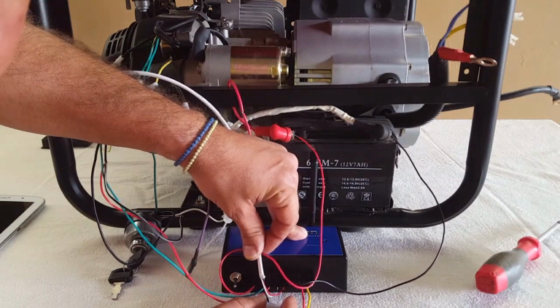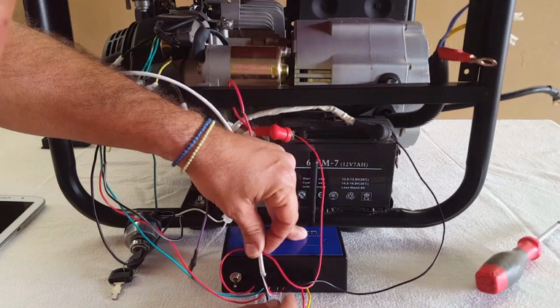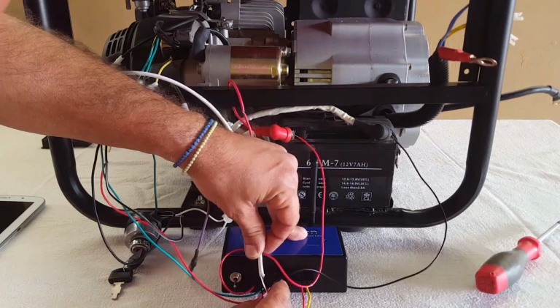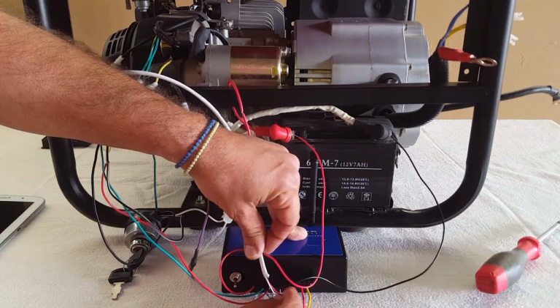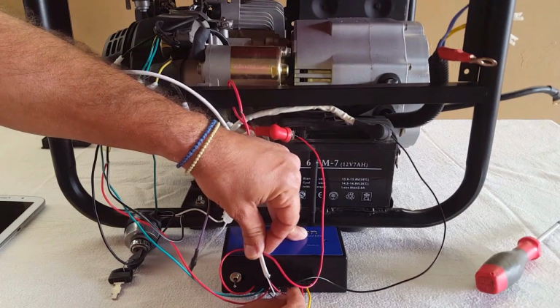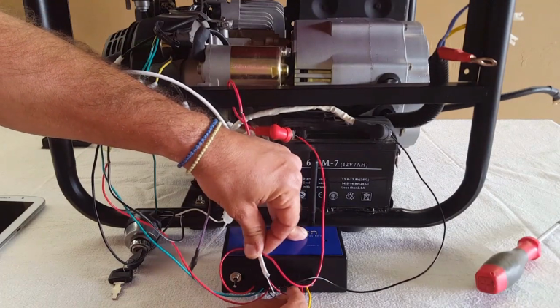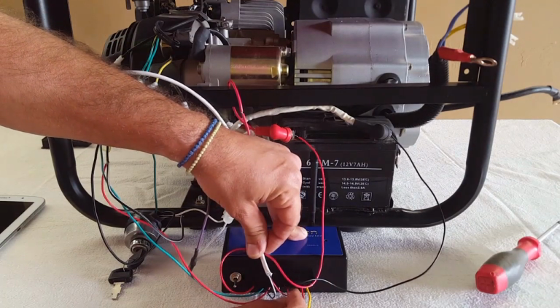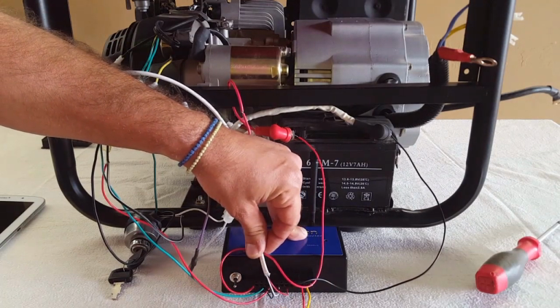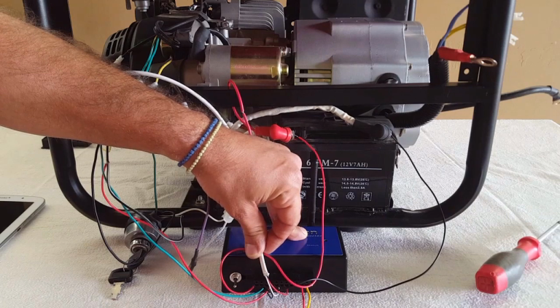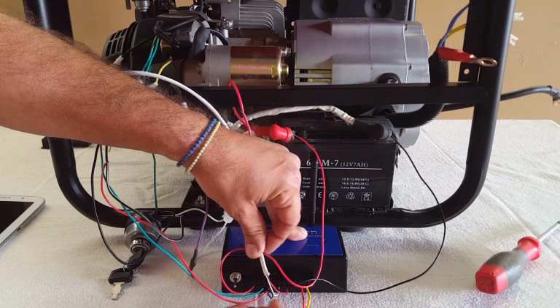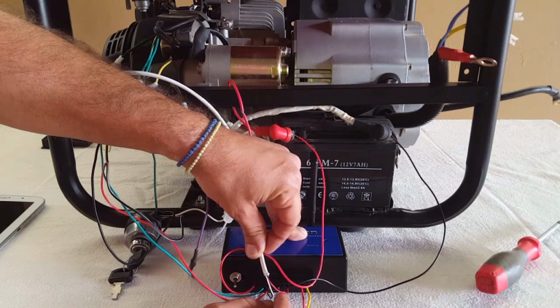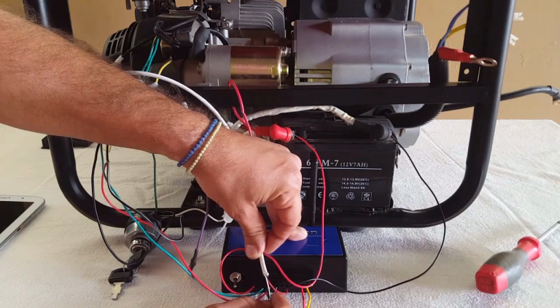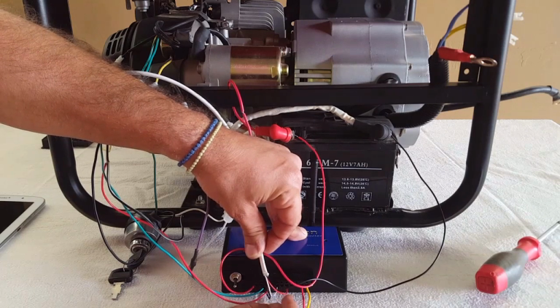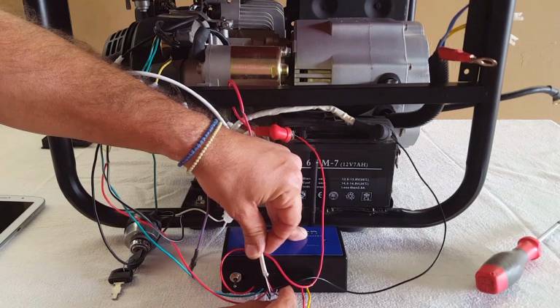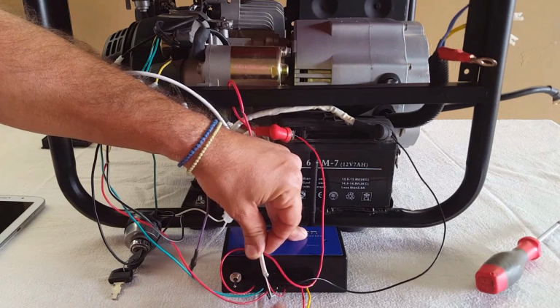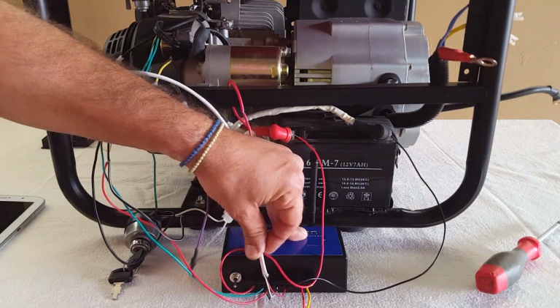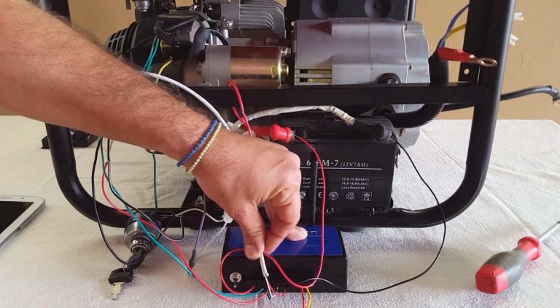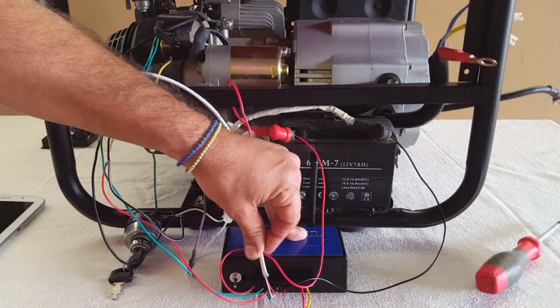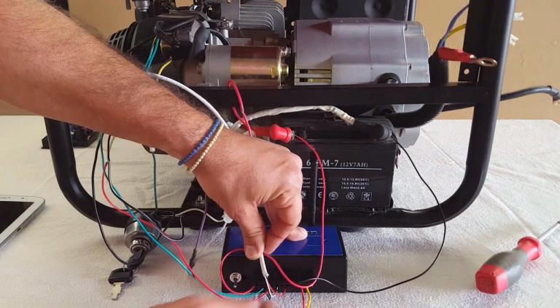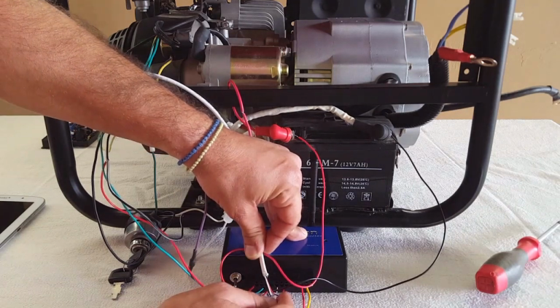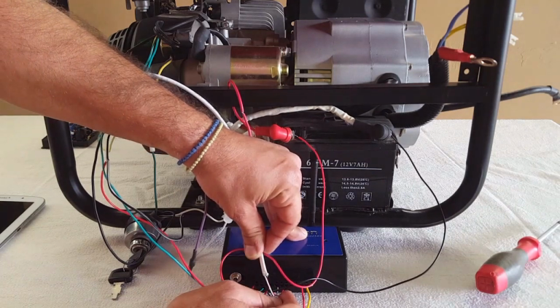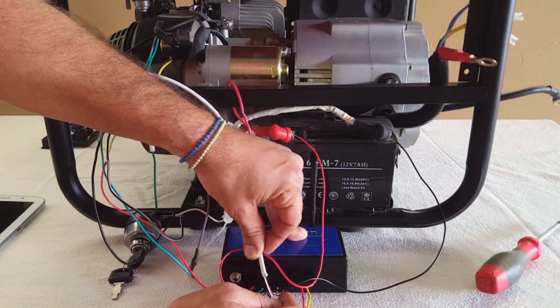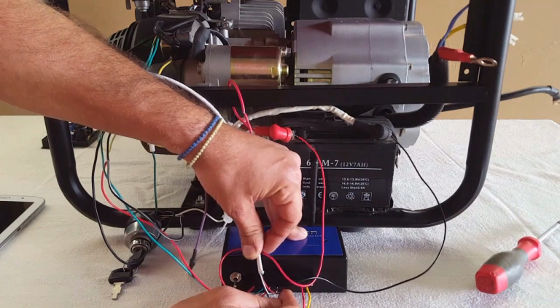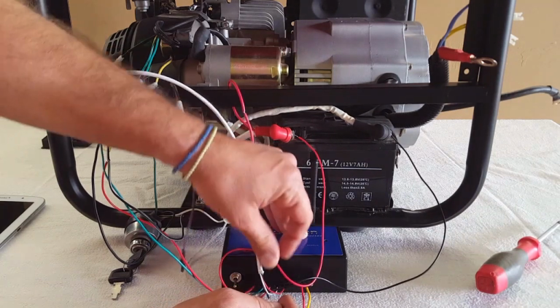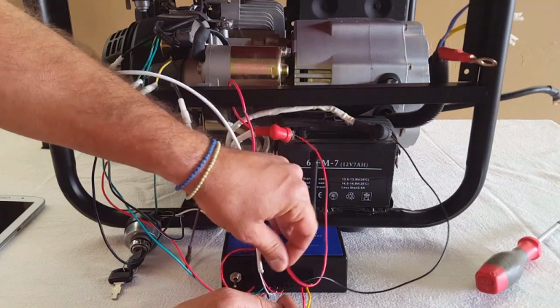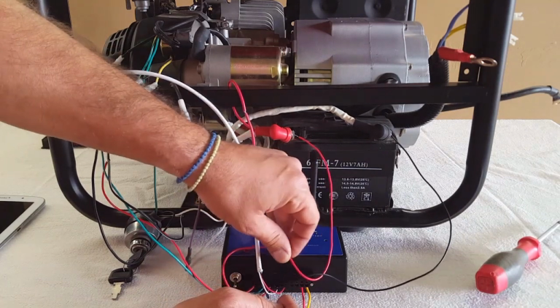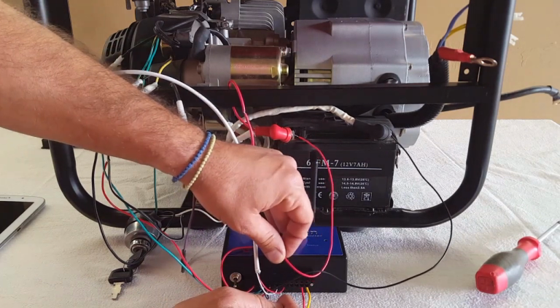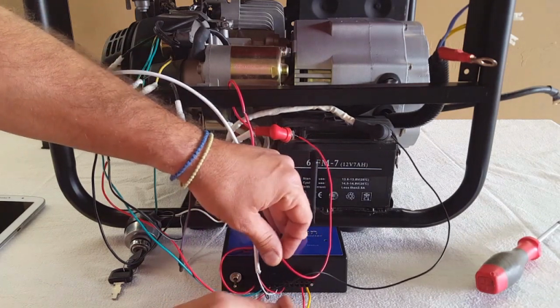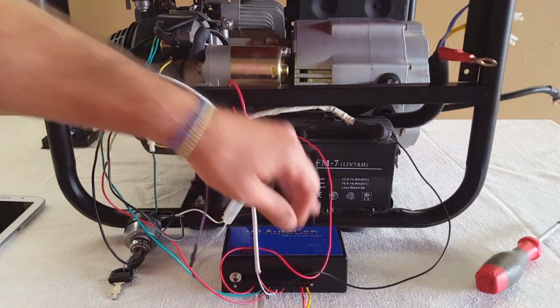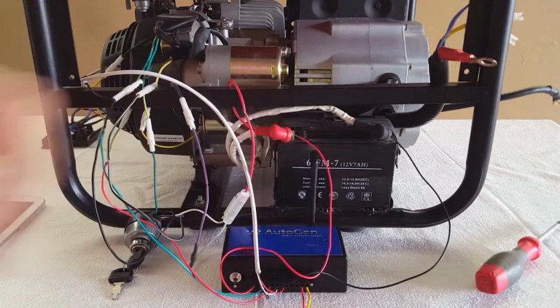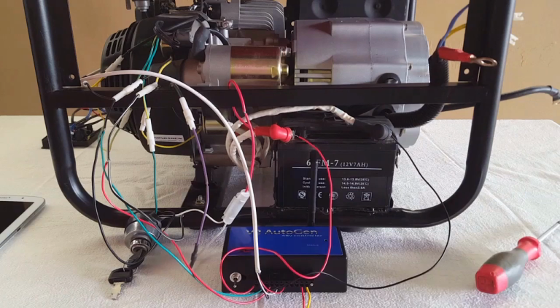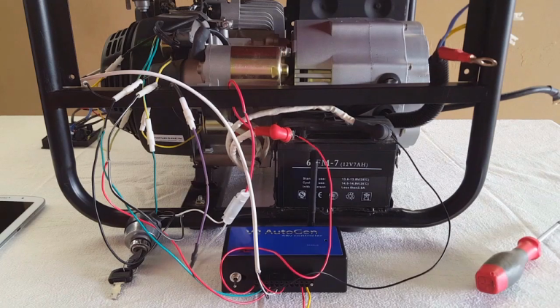Connector 6 is another auxiliary. Connector 7 is plus 5 volts. Connectors 8 and 9 are auxiliaries again.